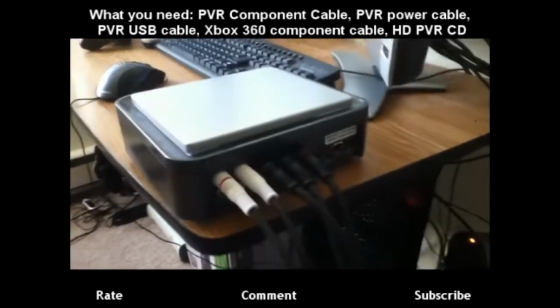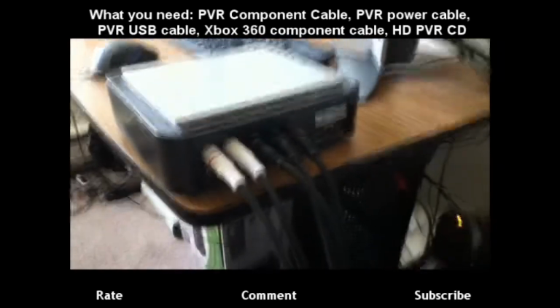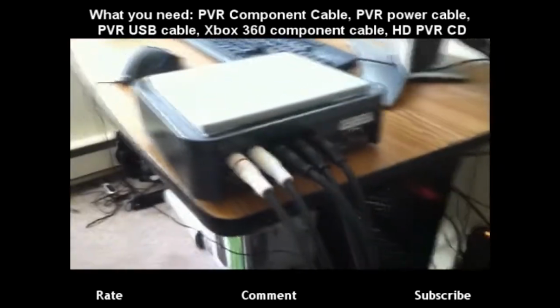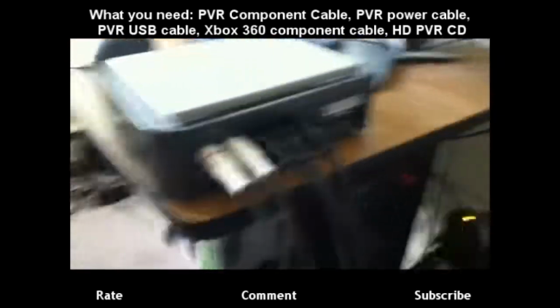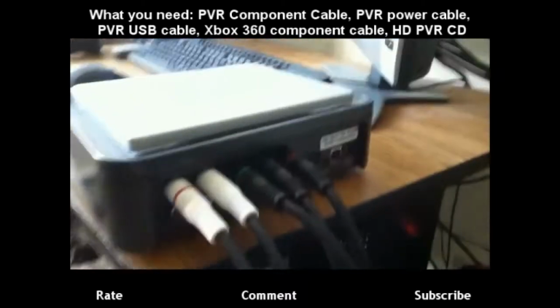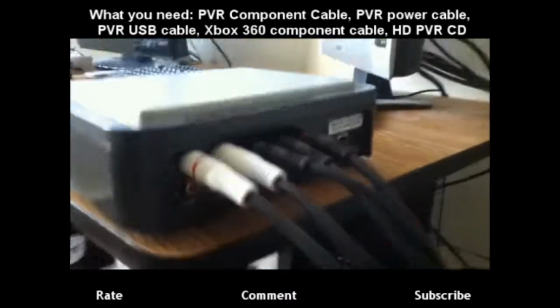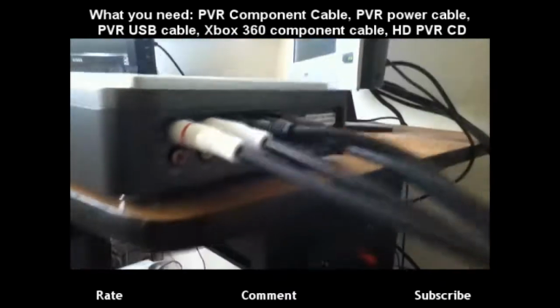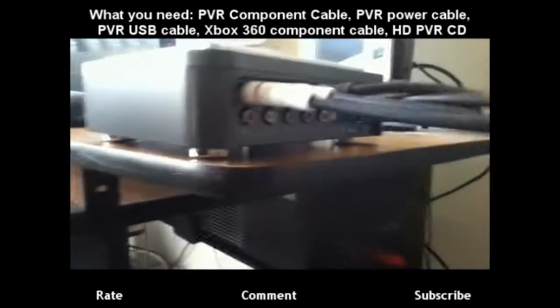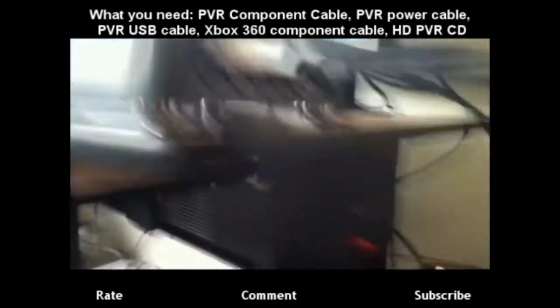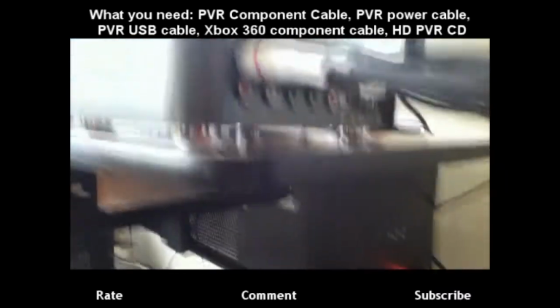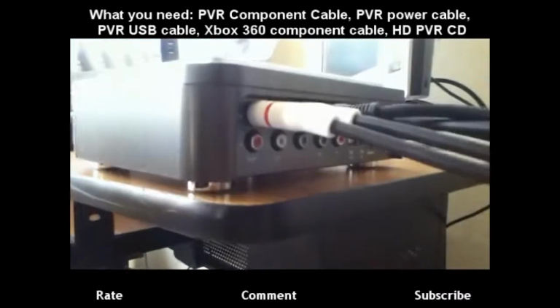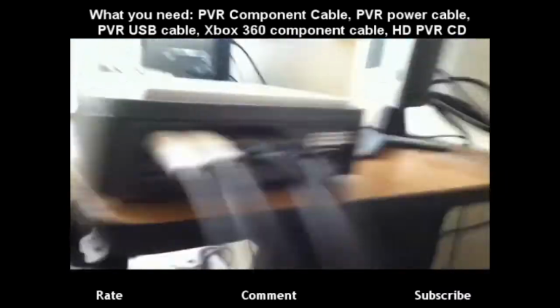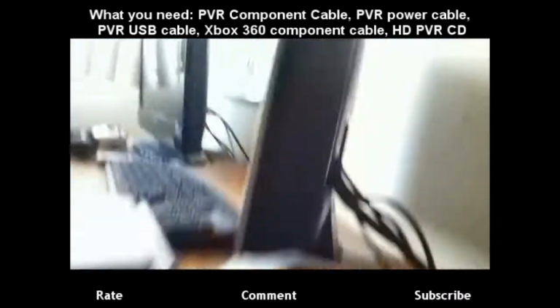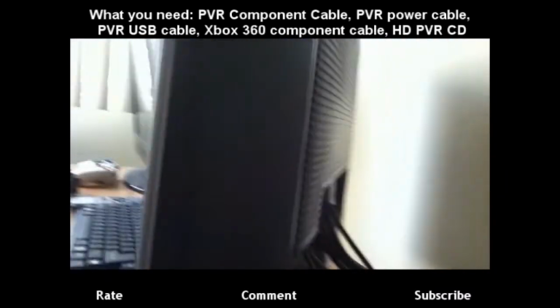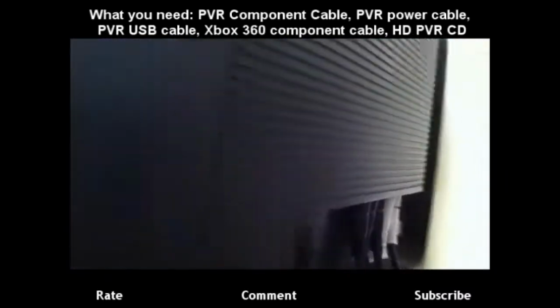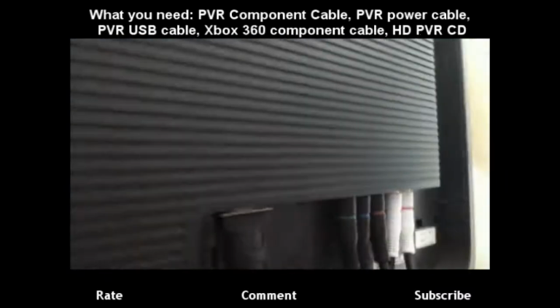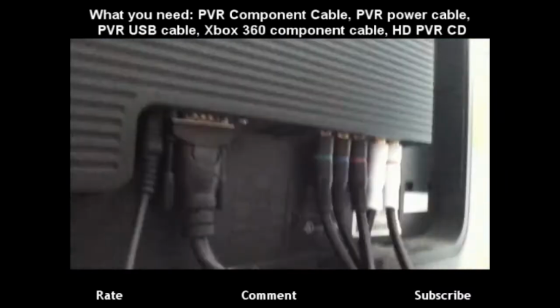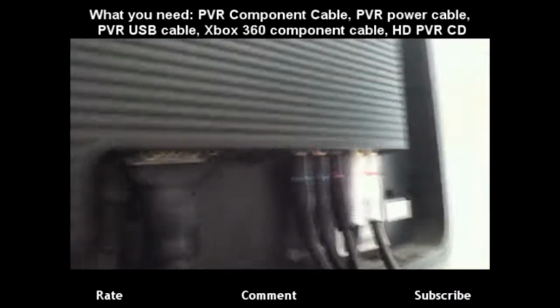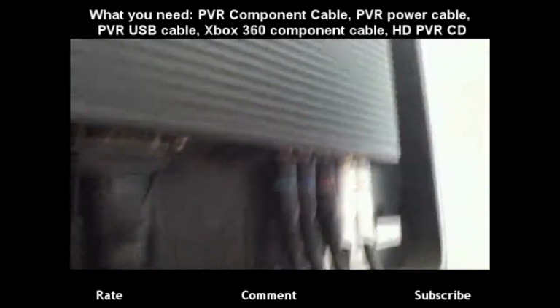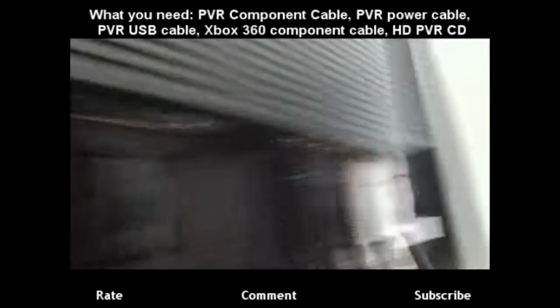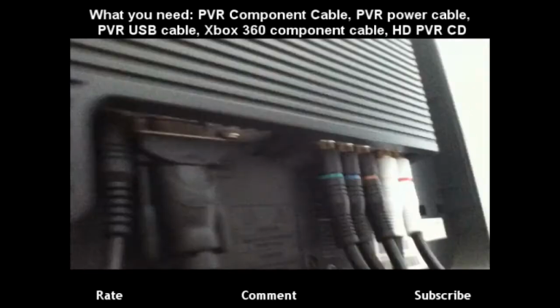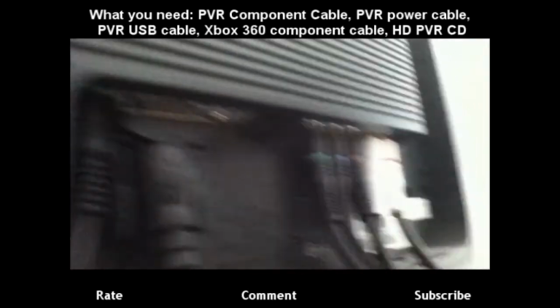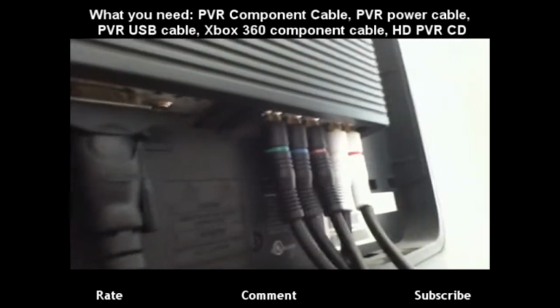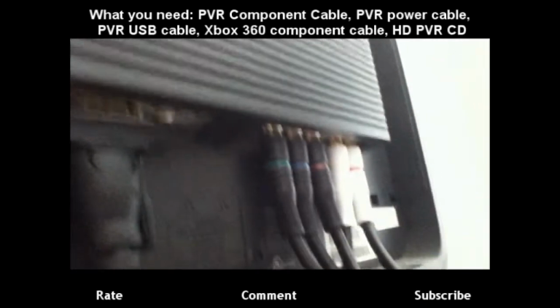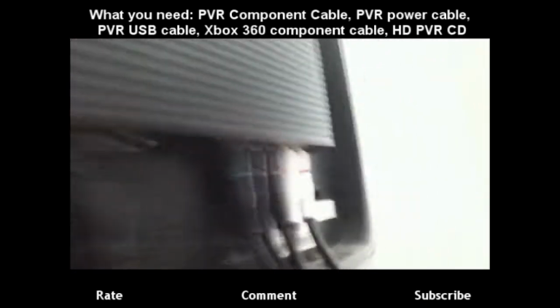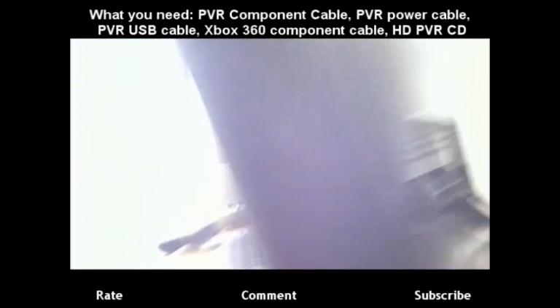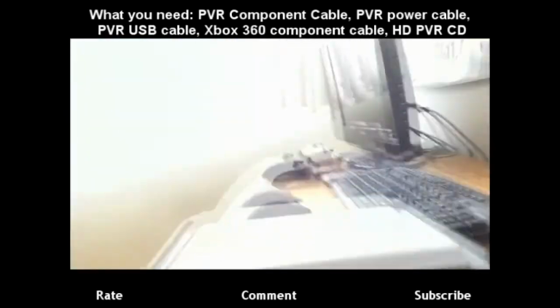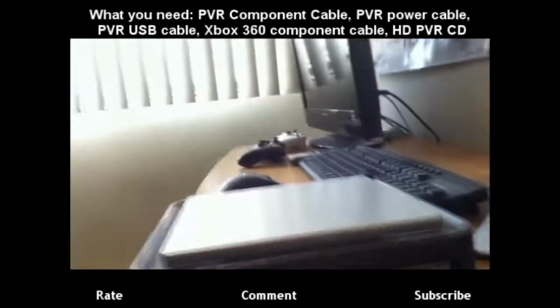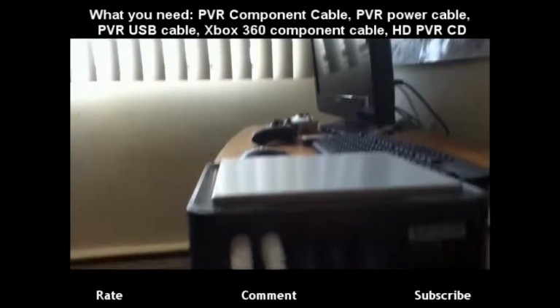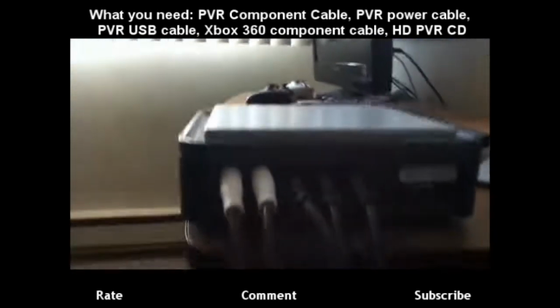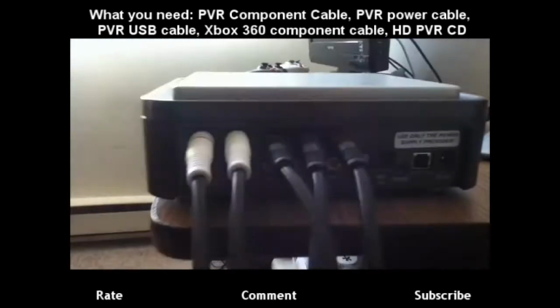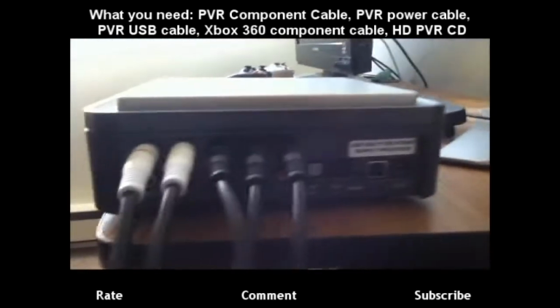Alright, as you can see I plugged in the component cable on top, on the OUT. And then I put the other end on the TV in the IN end. Just put the colors where they're supposed to be, you know.